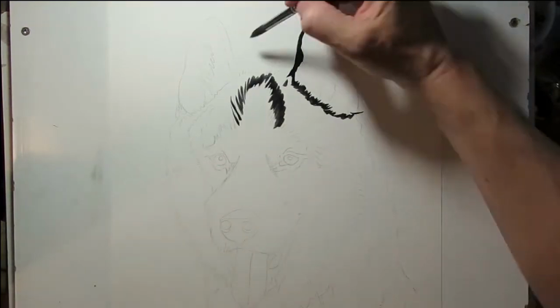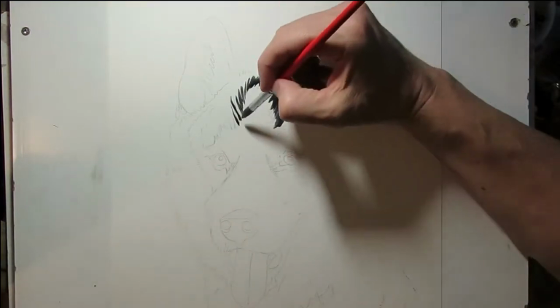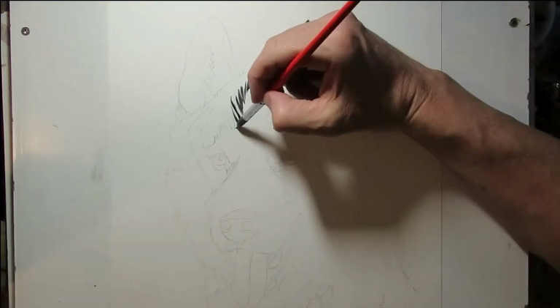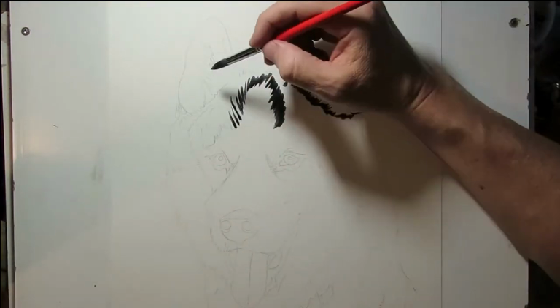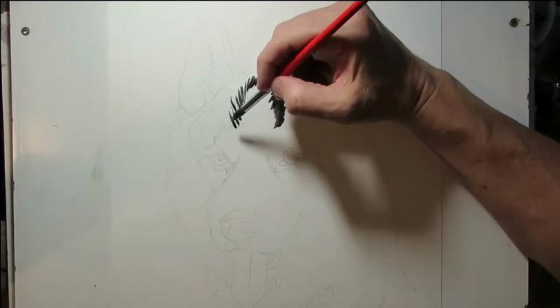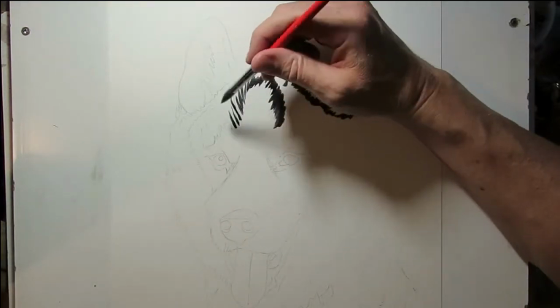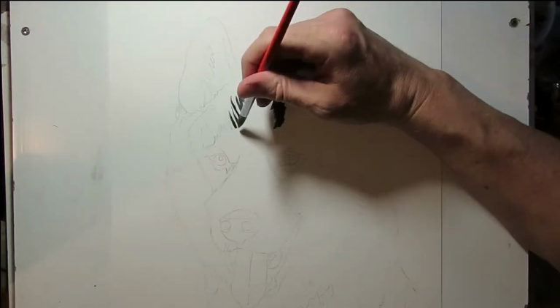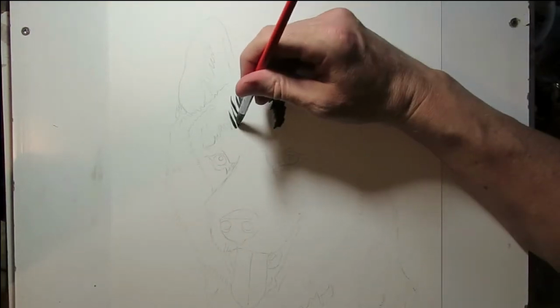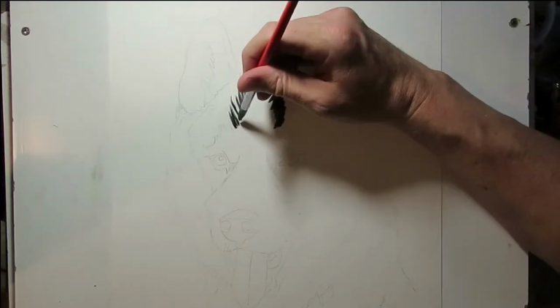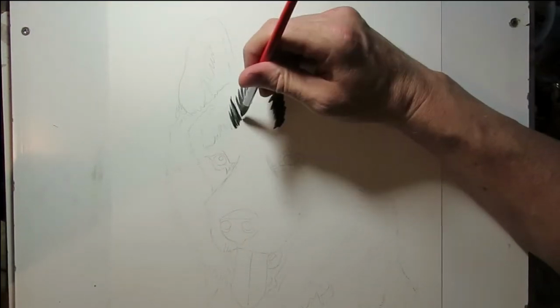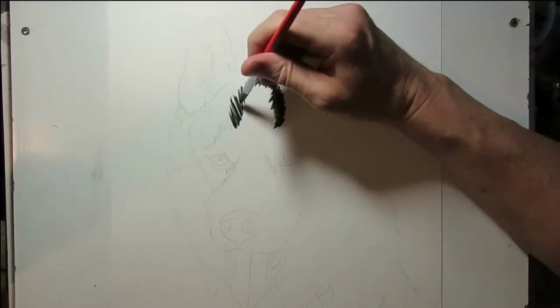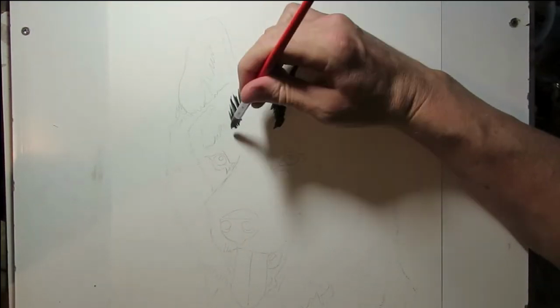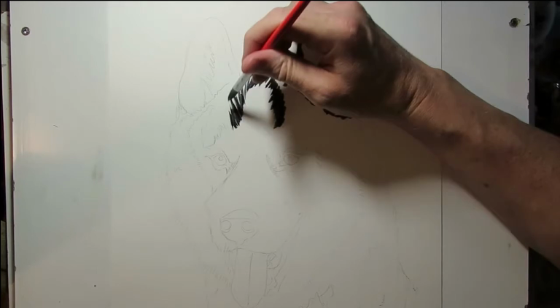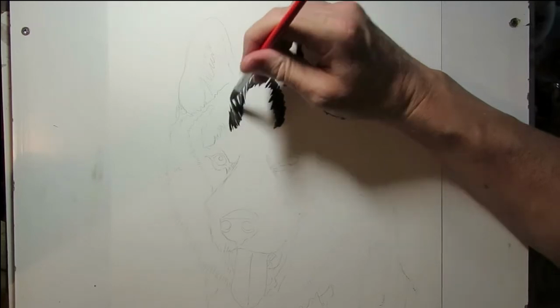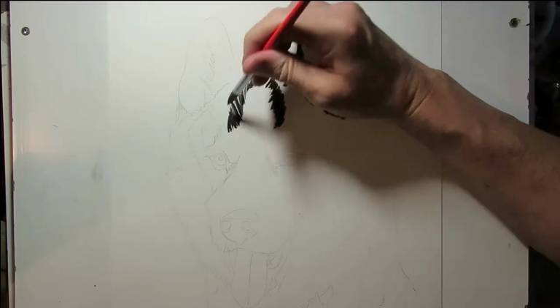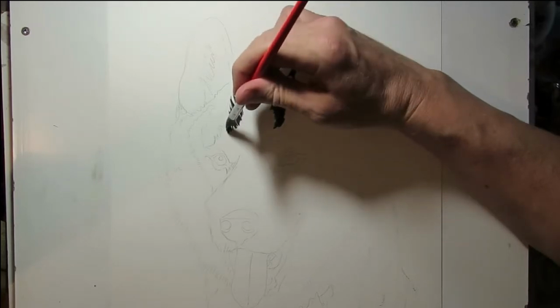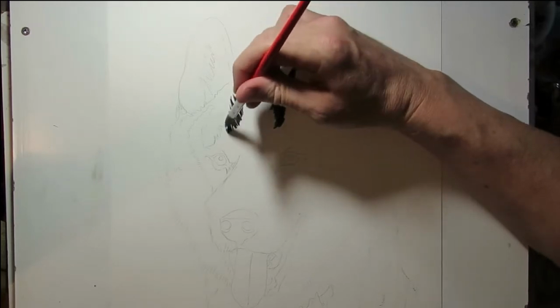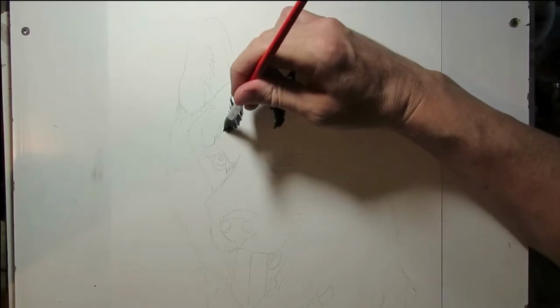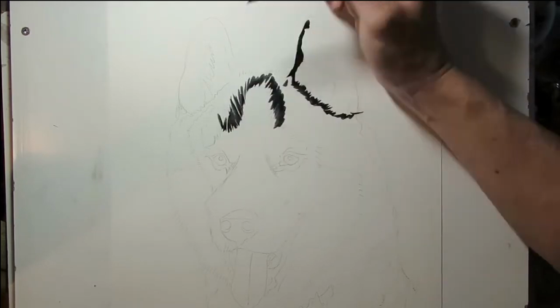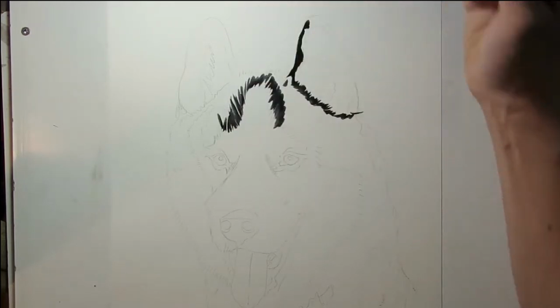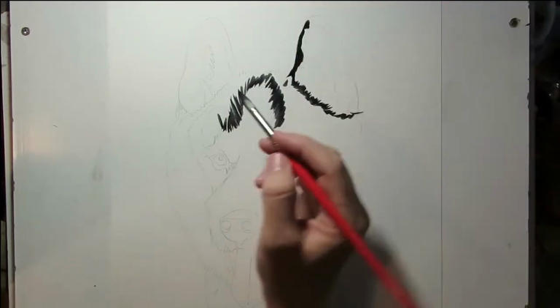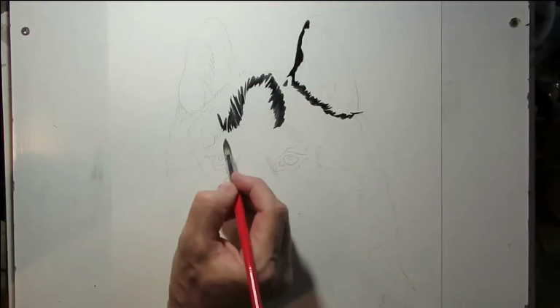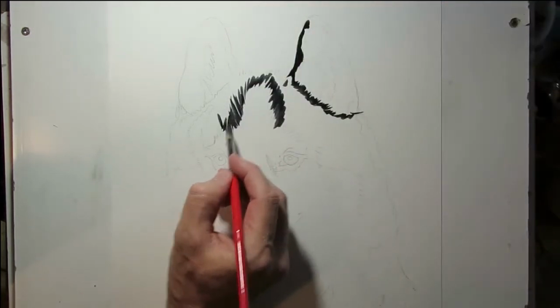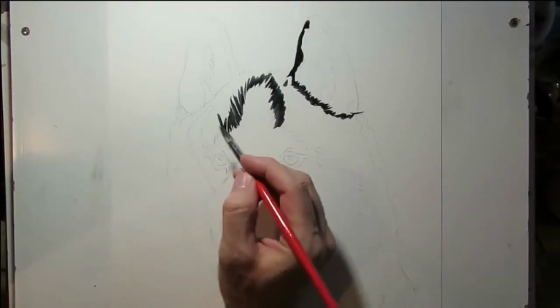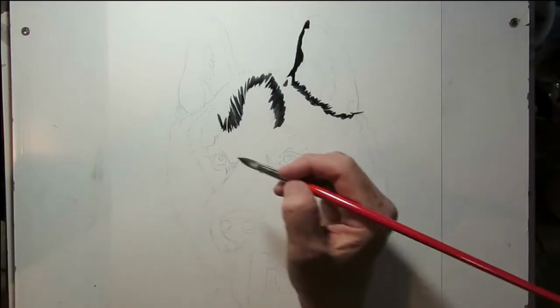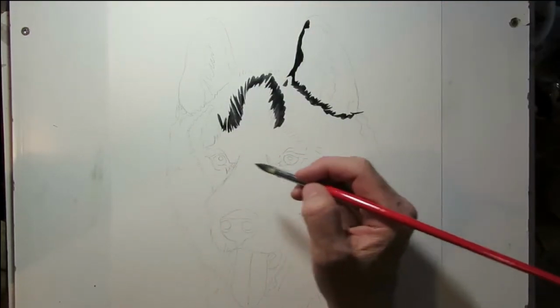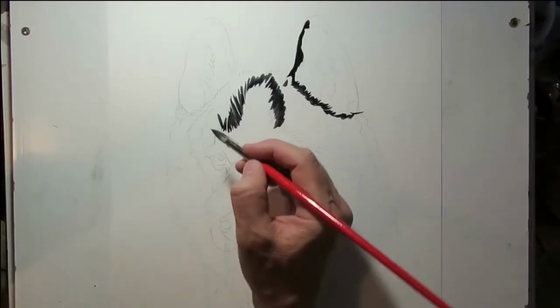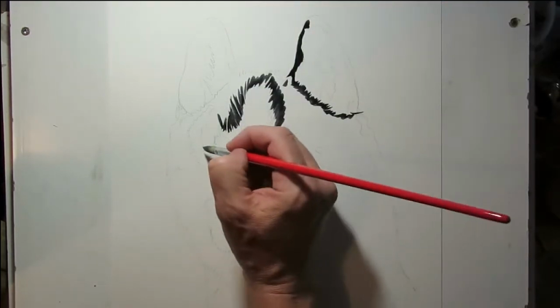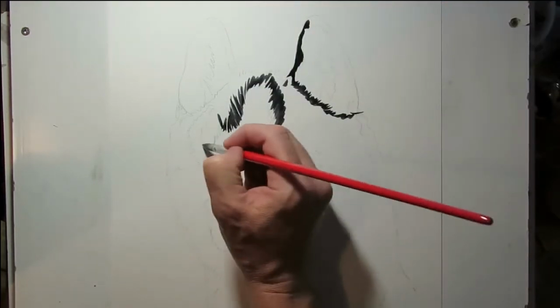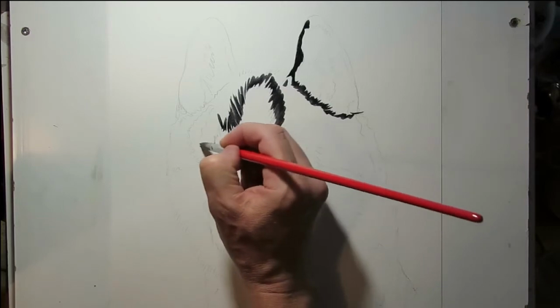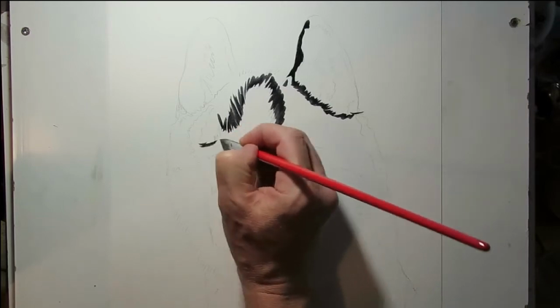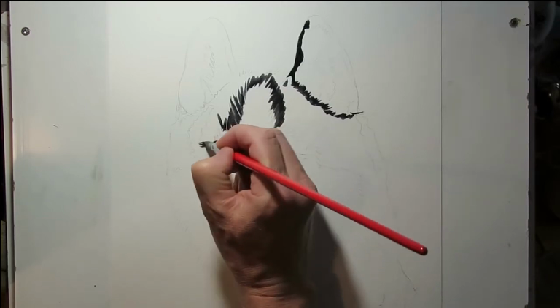I'll go back and tidy it up a bit with a number 0 pointy brush. So we'll zoom through to the end of that.